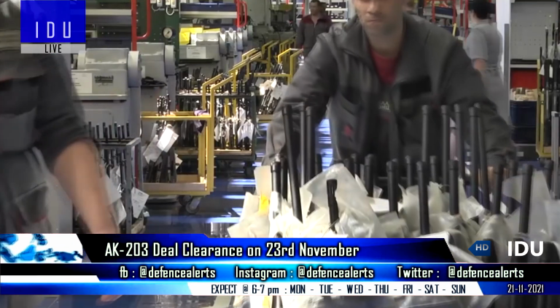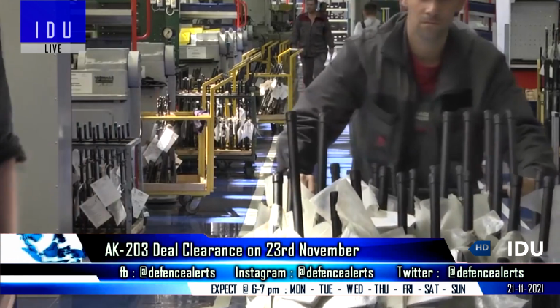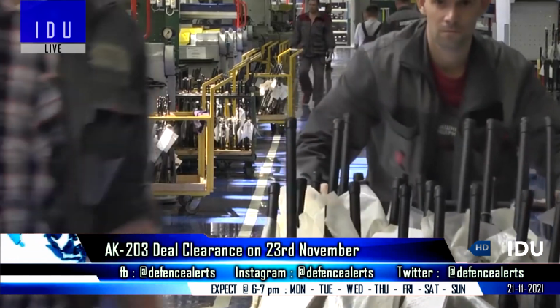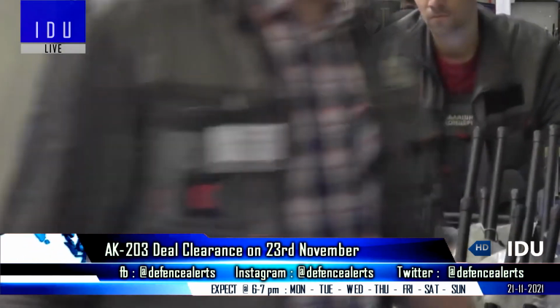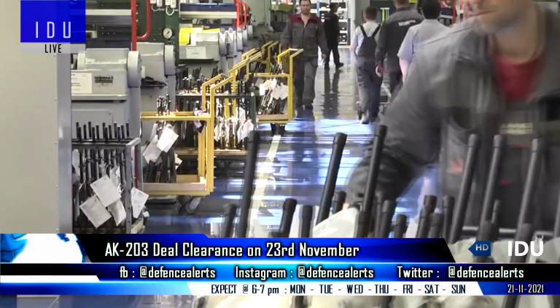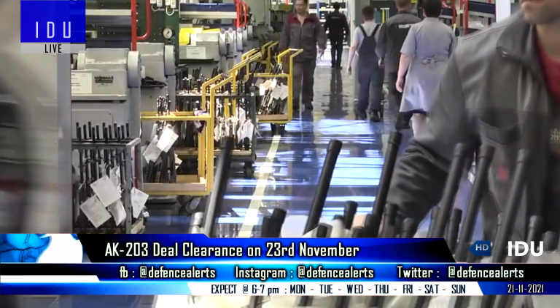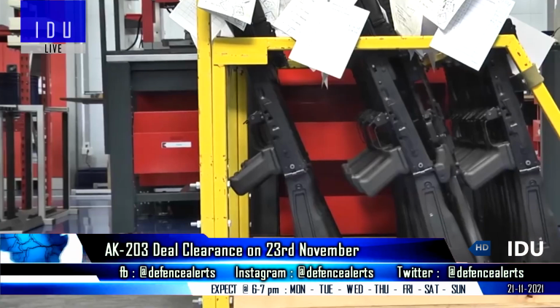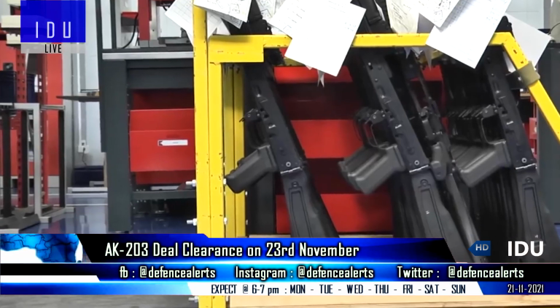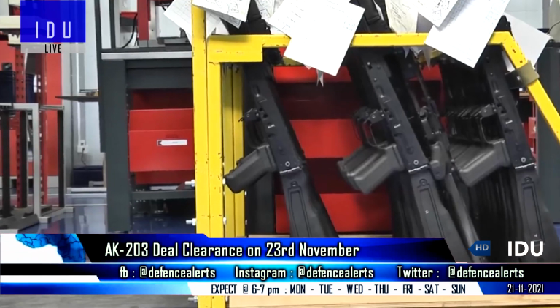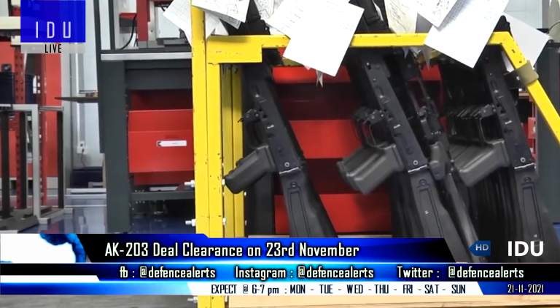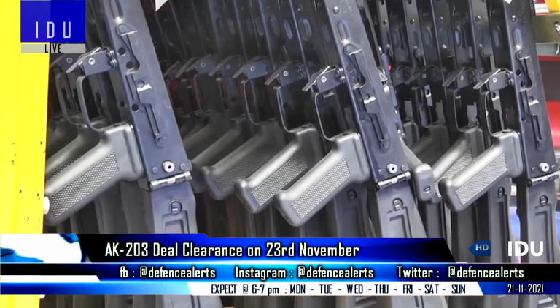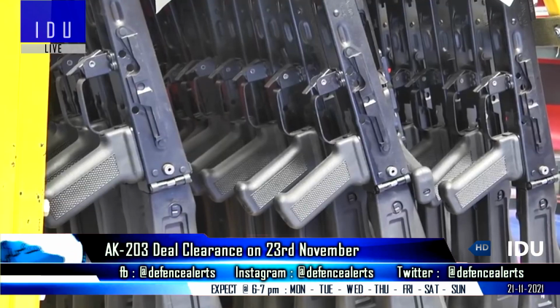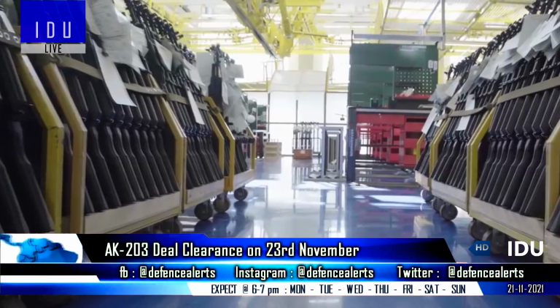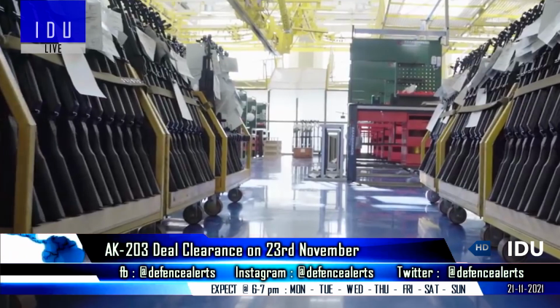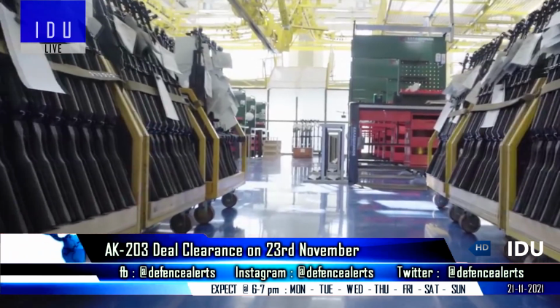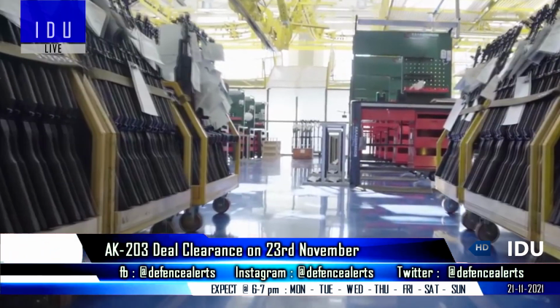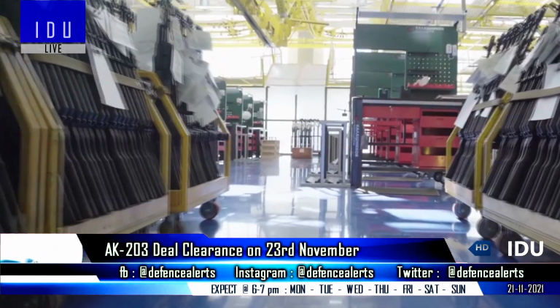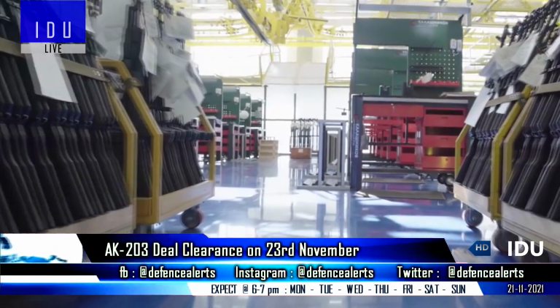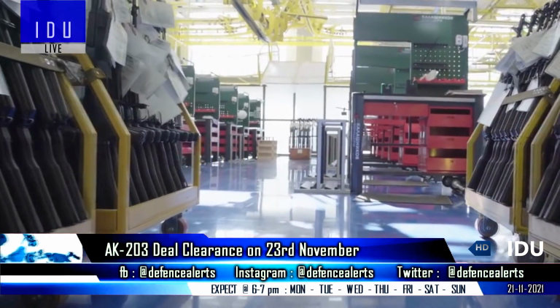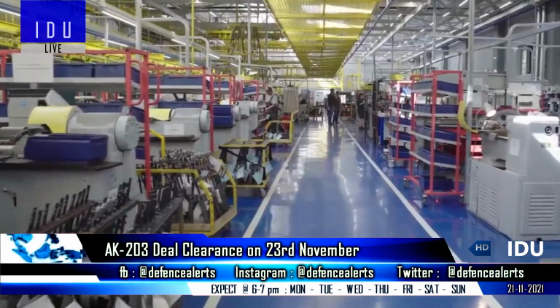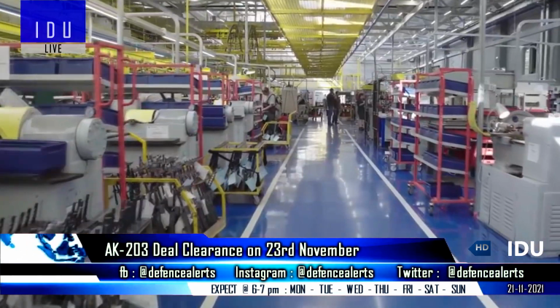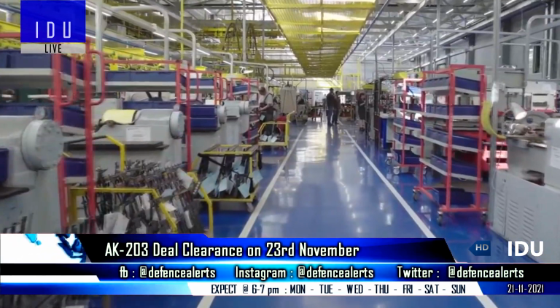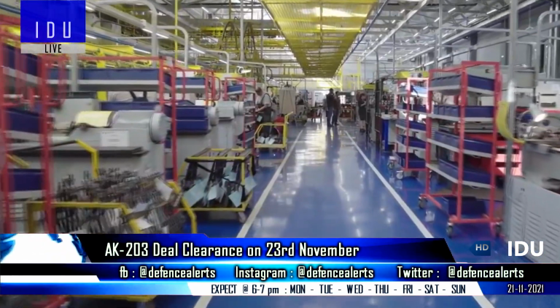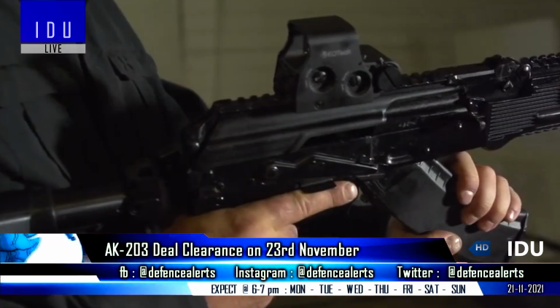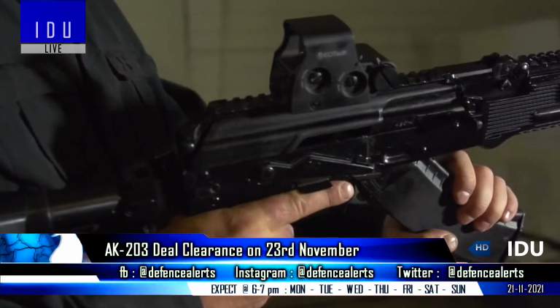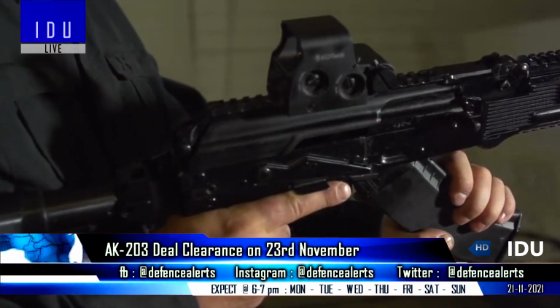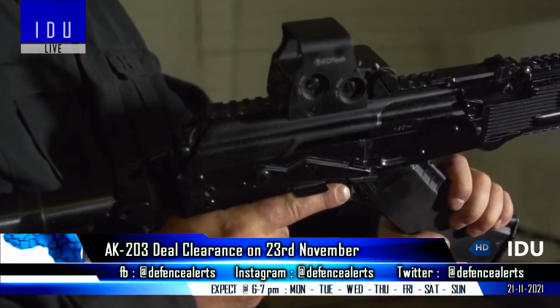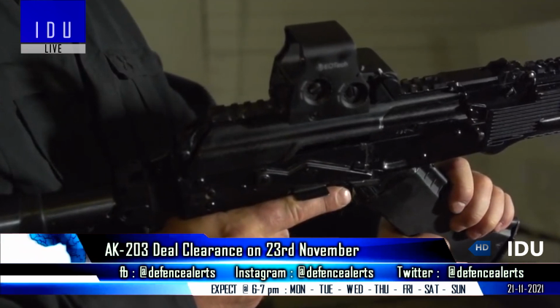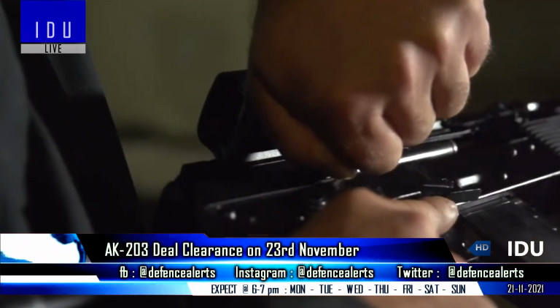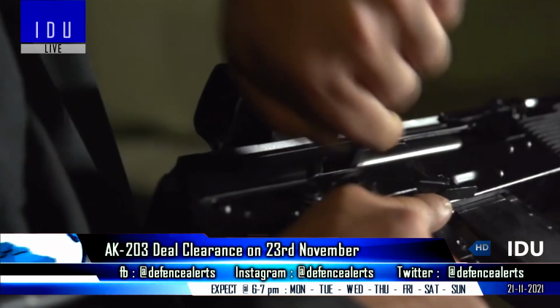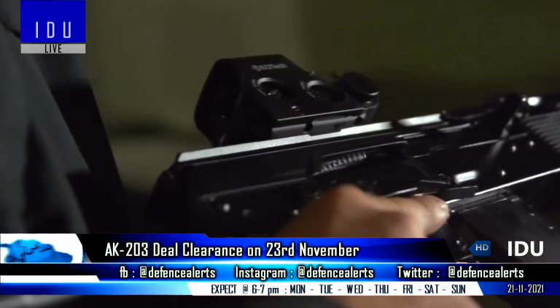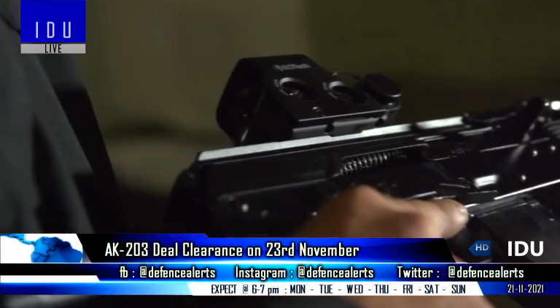The first 70,000 rifles will include Russian-made components, and will be delivered to the Indian Army 32 months after the commencement of the production process, while the remaining rifles will come with indigenously sourced components.